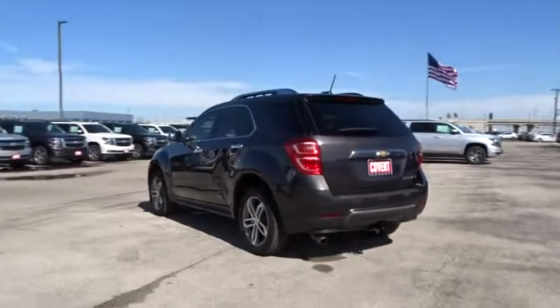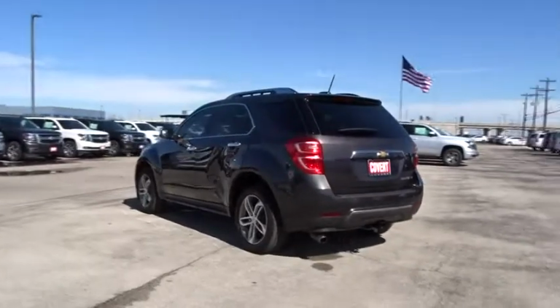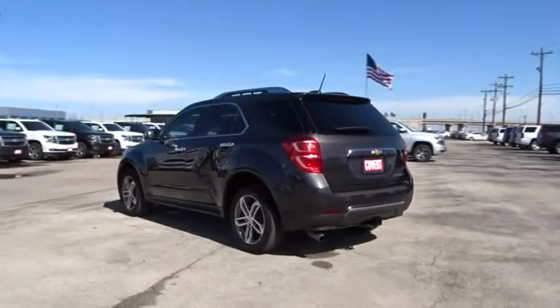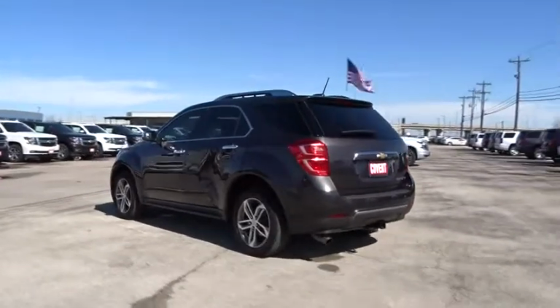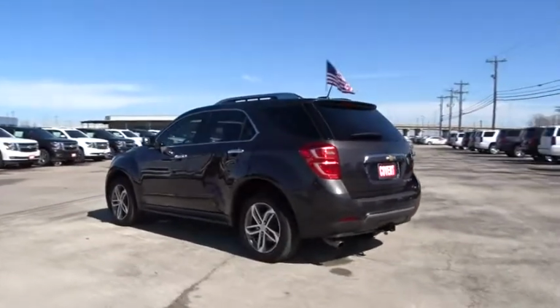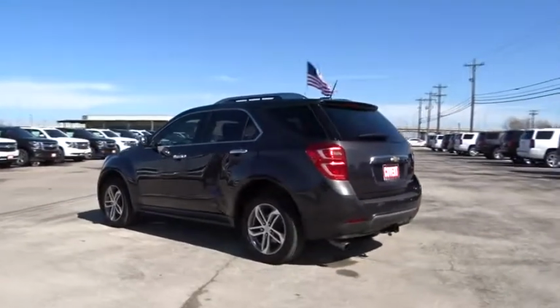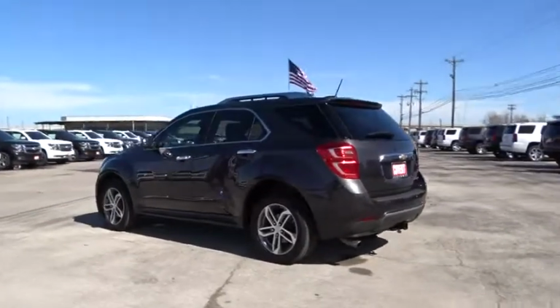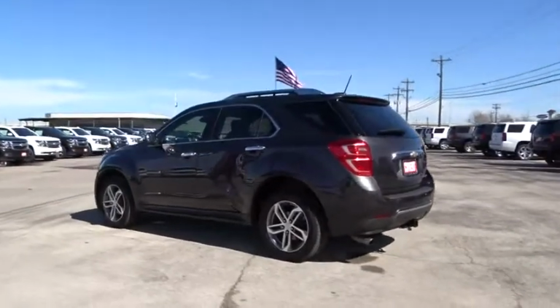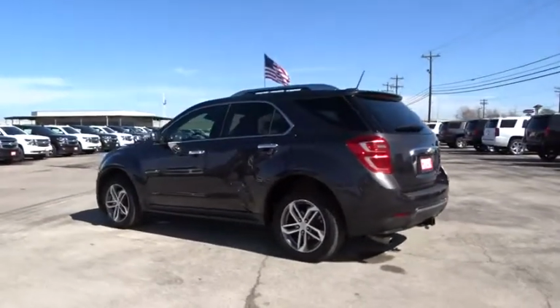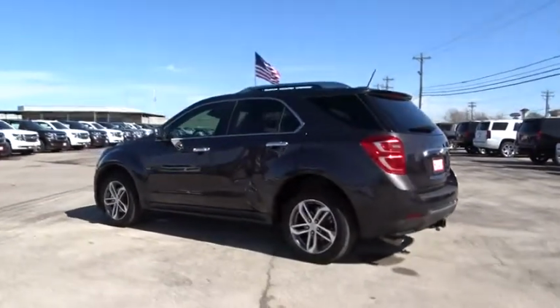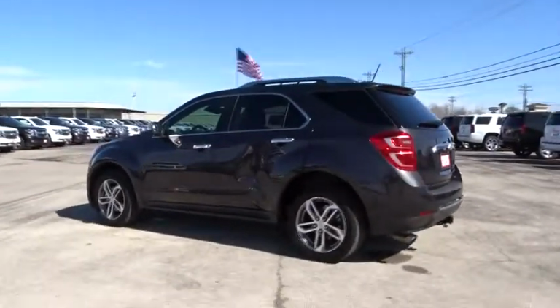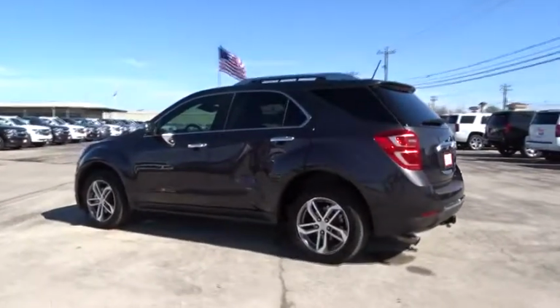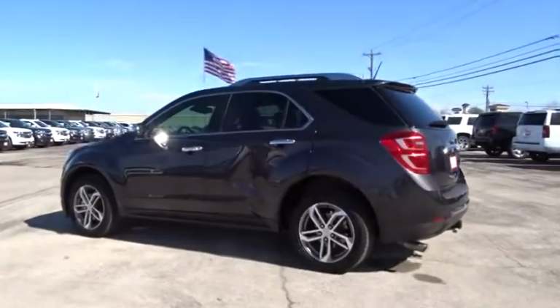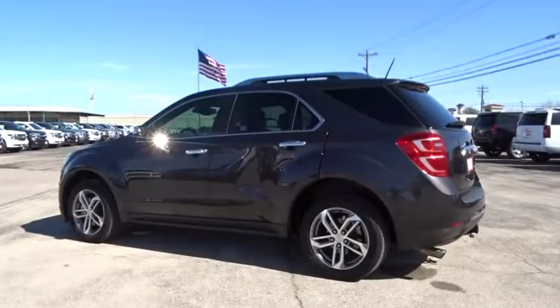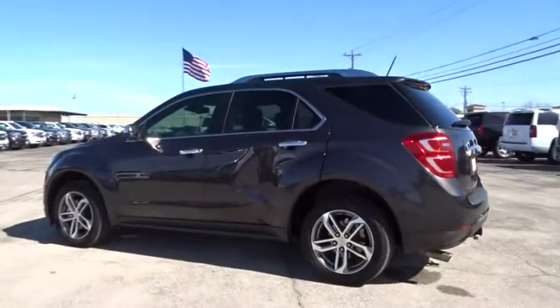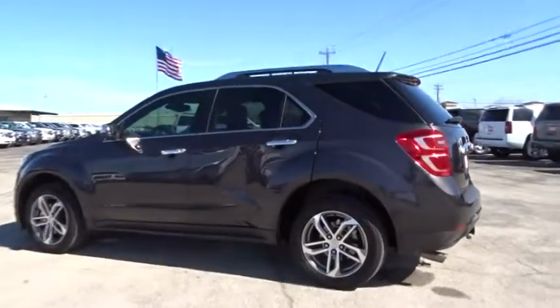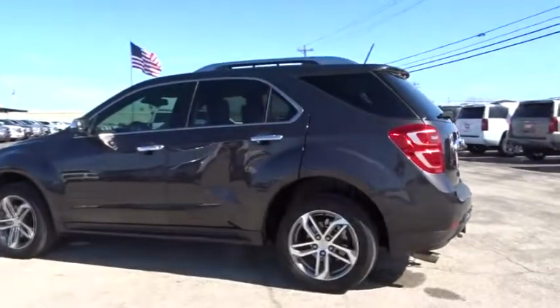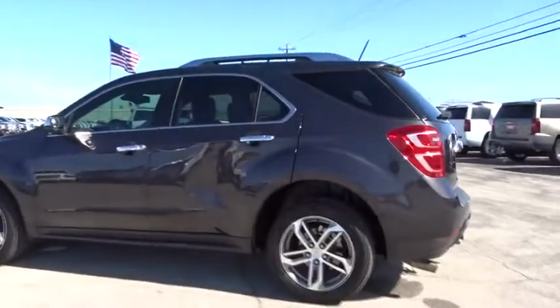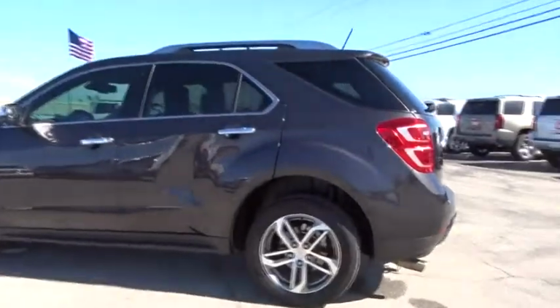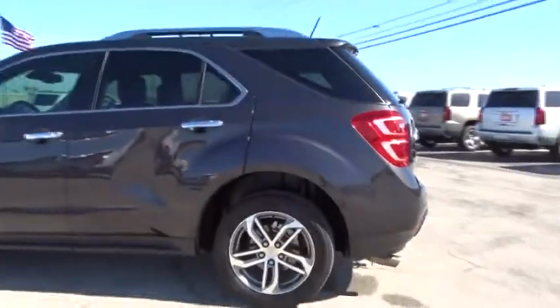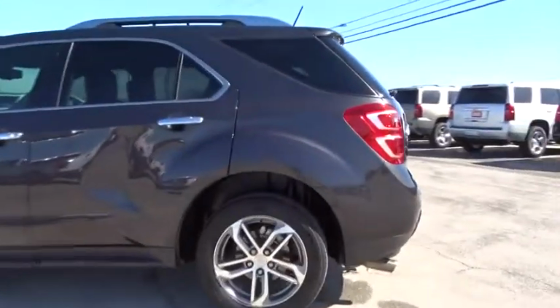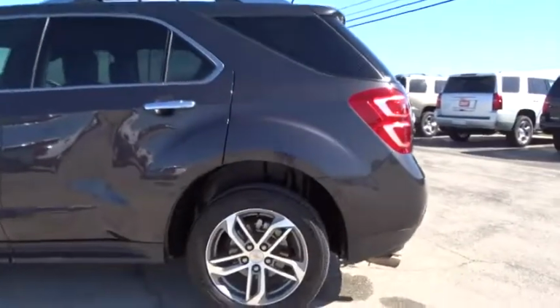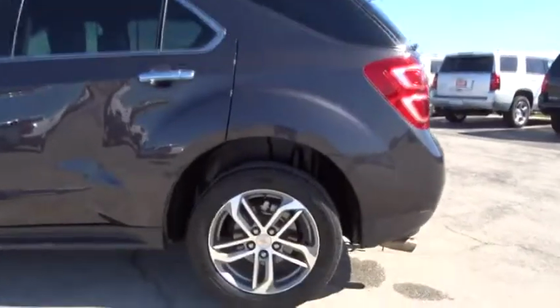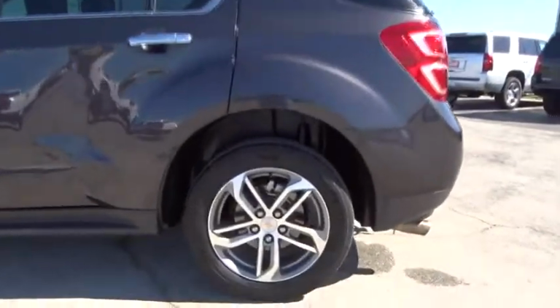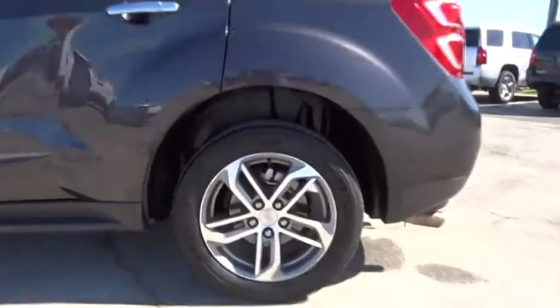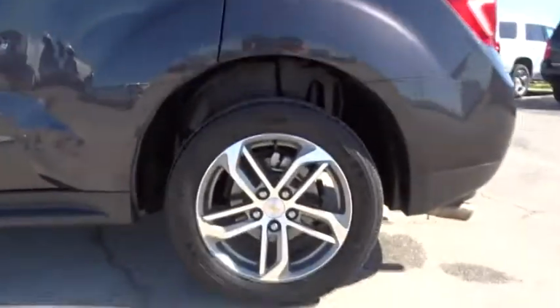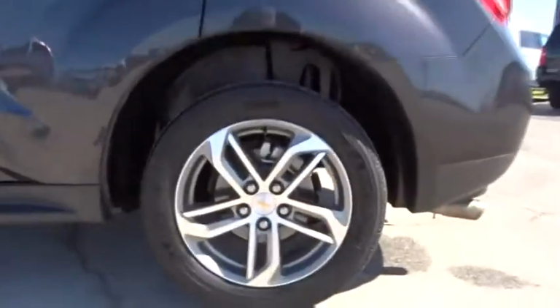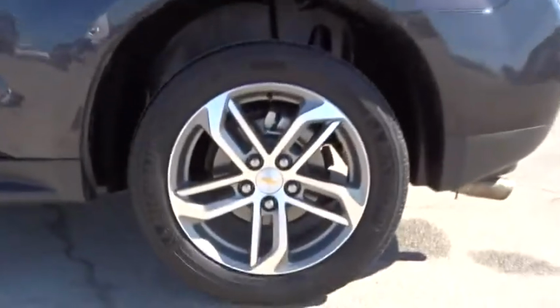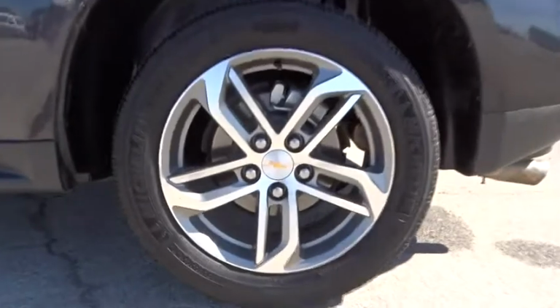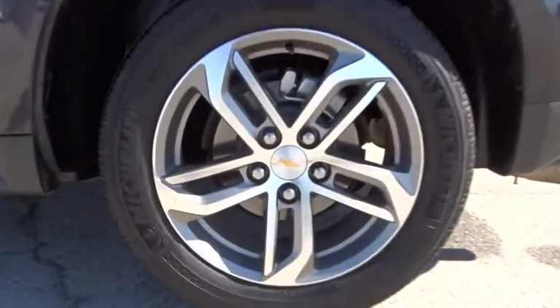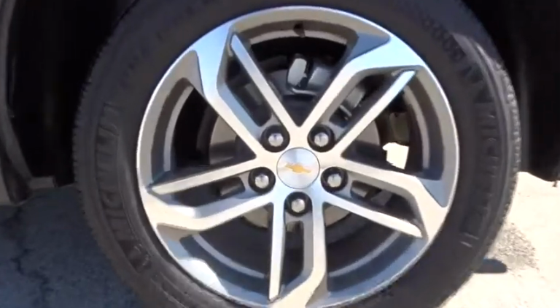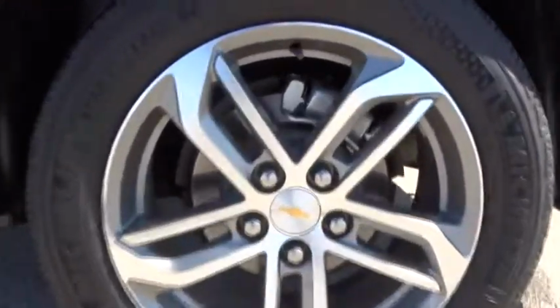This vehicle is Carfax certified one owner and qualifies for Carfax buy-back guarantee. A vehicle like this doesn't come along every day. Come in and get it before someone else does.